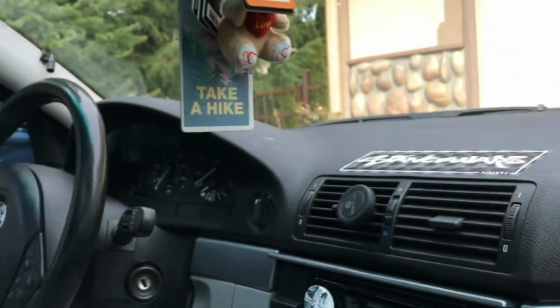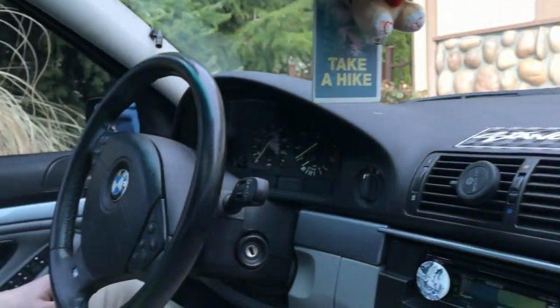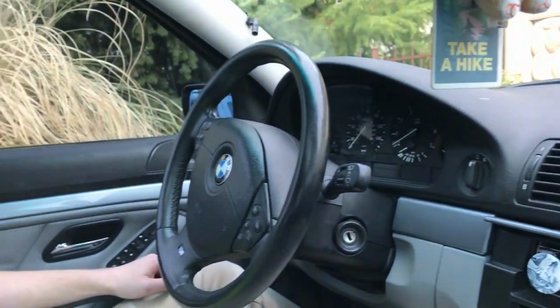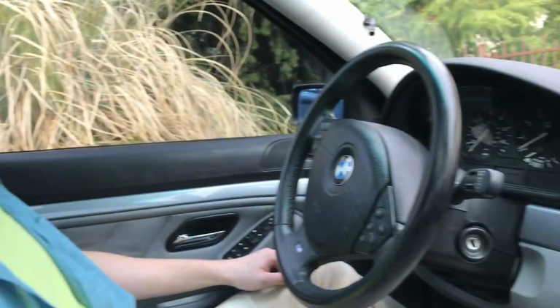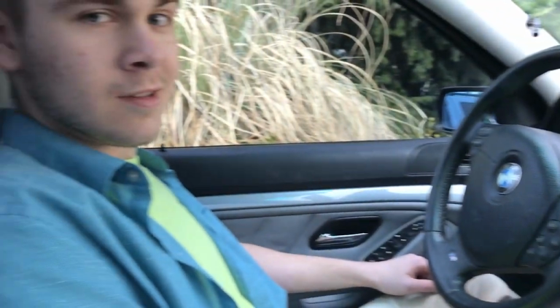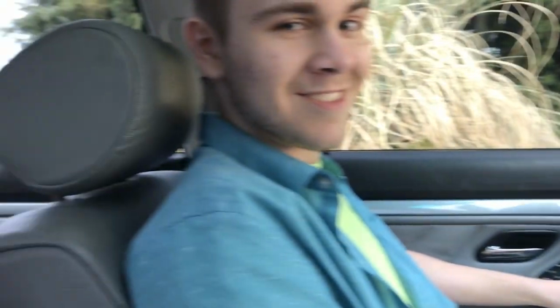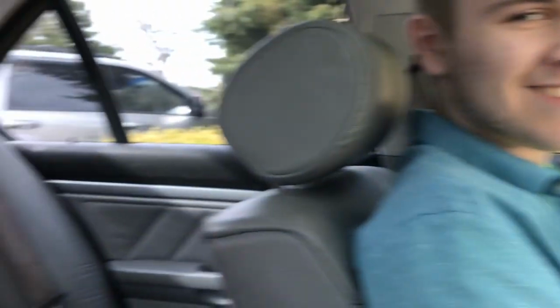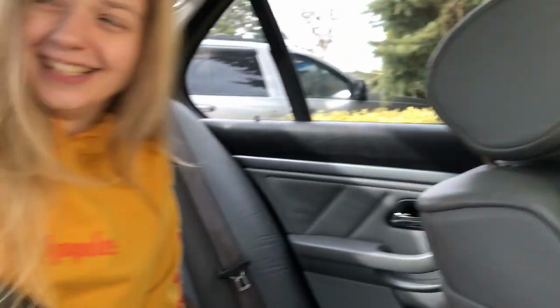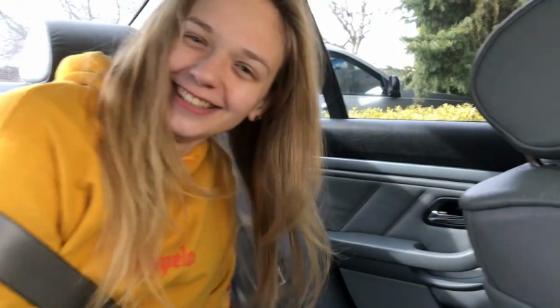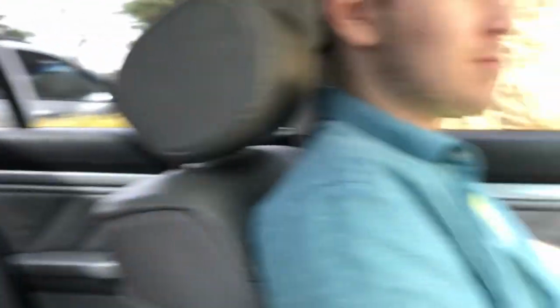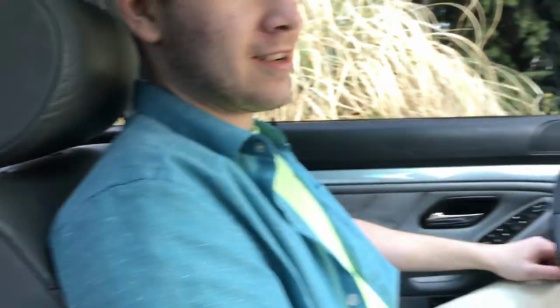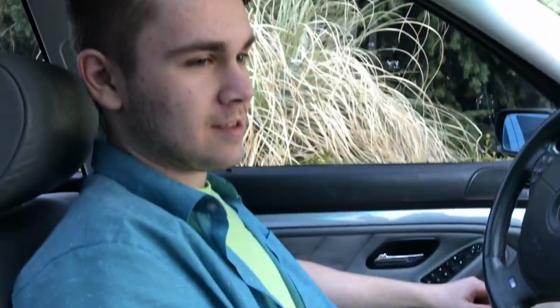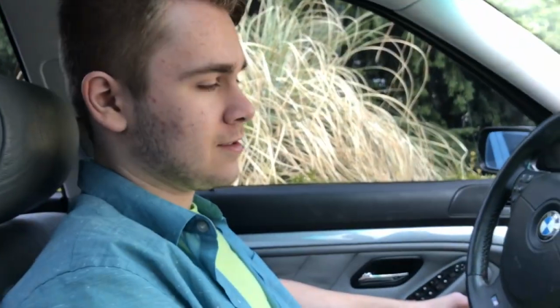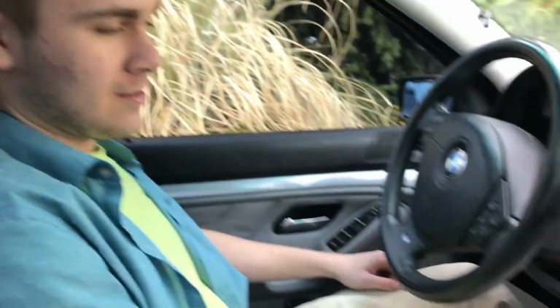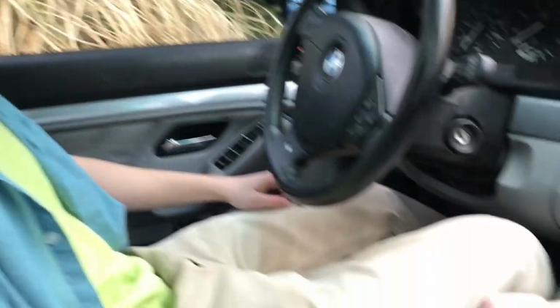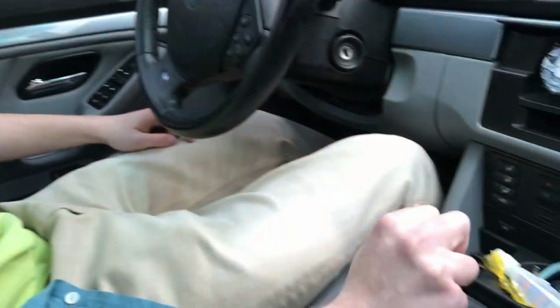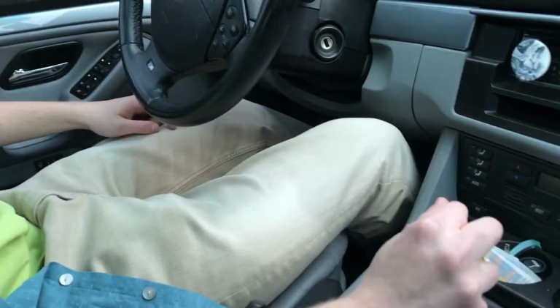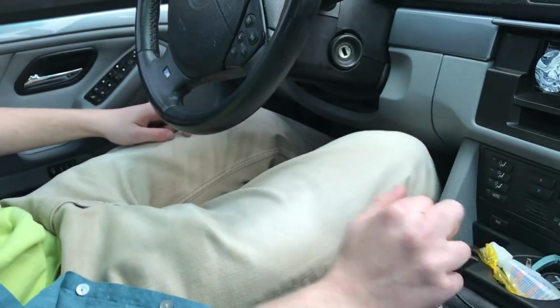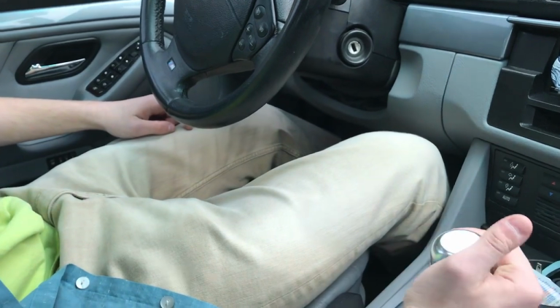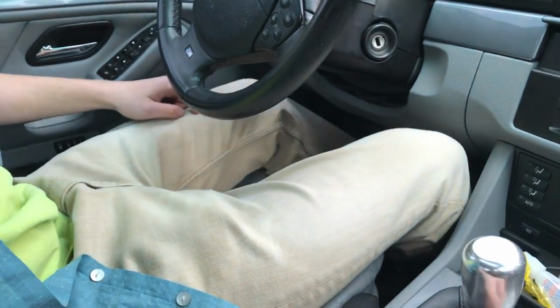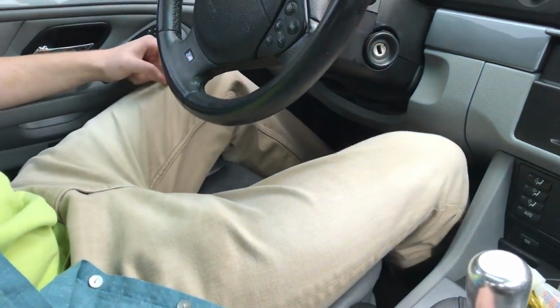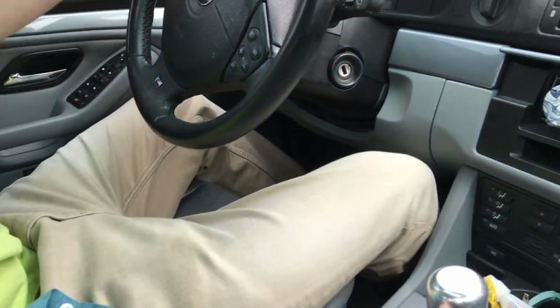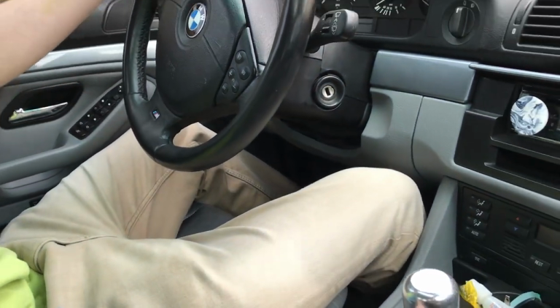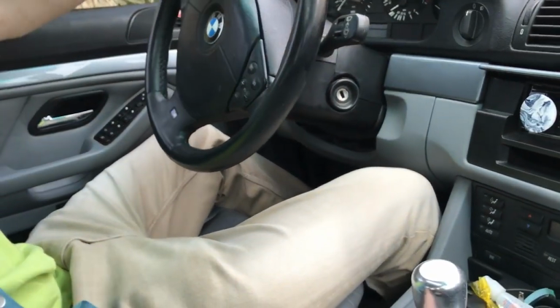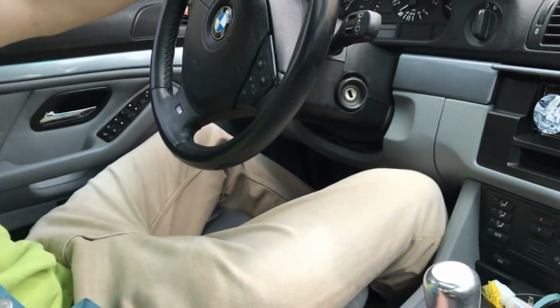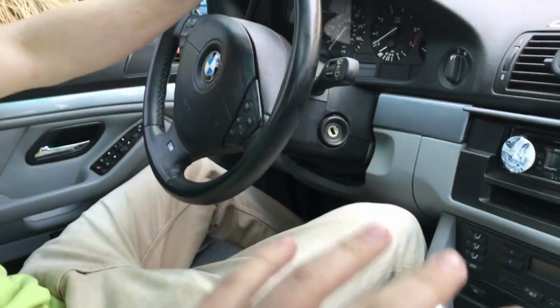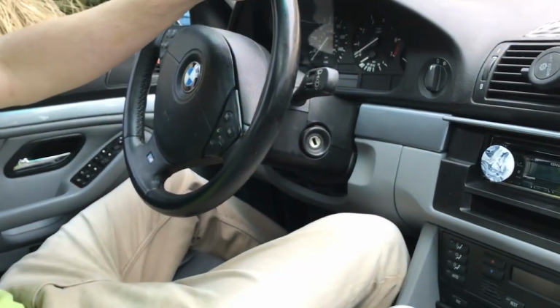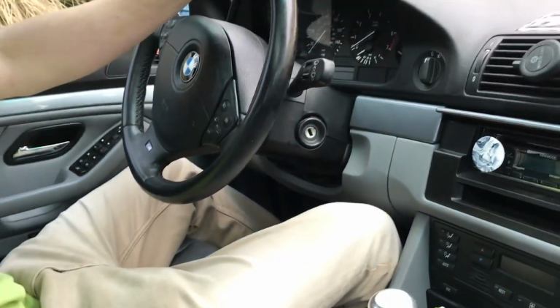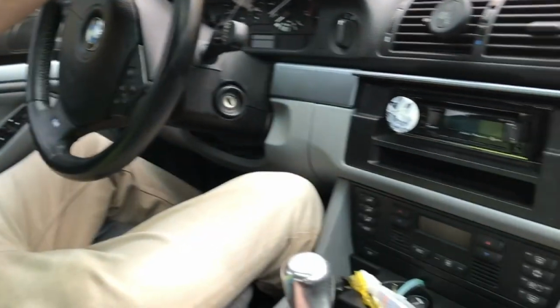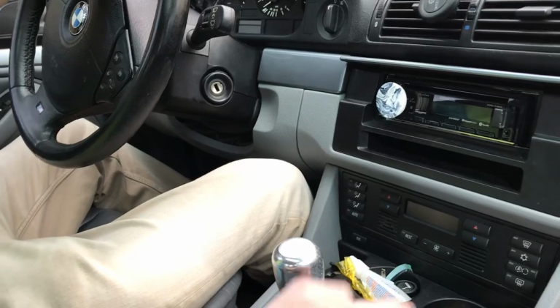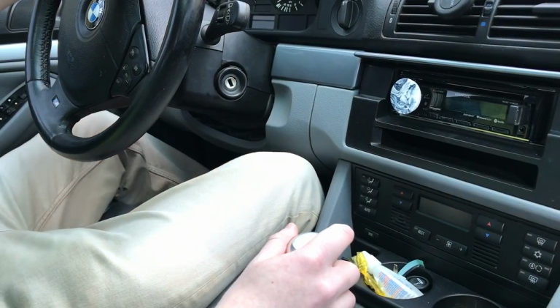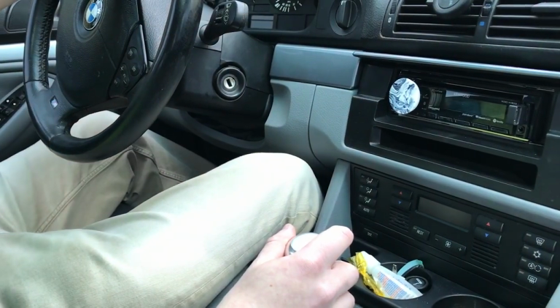All right y'all, we're back here in the Boomer today. We're gonna have Denise learn how to drive manual — or at least try to. All right, so with the car off, just press on the clutch and go to first.